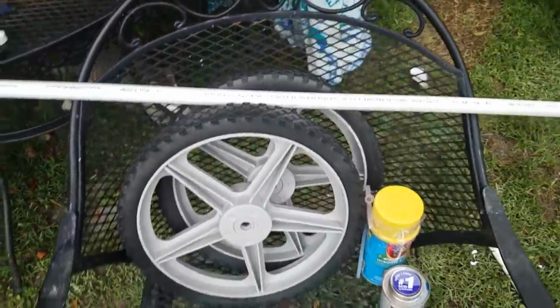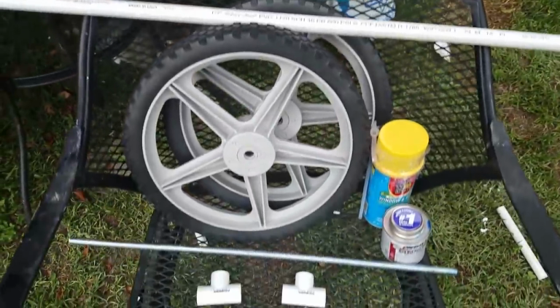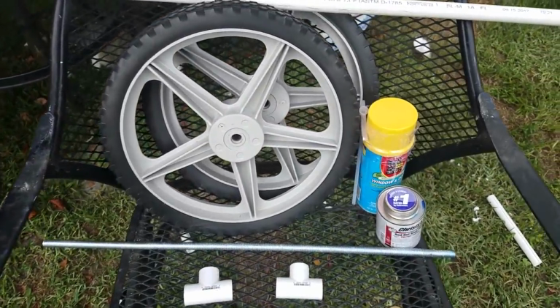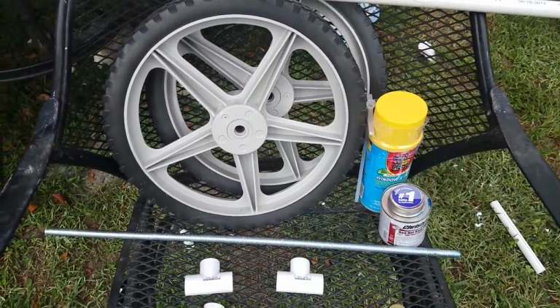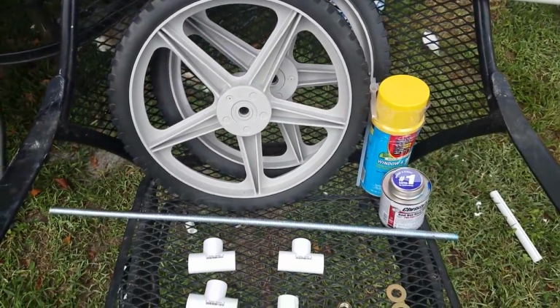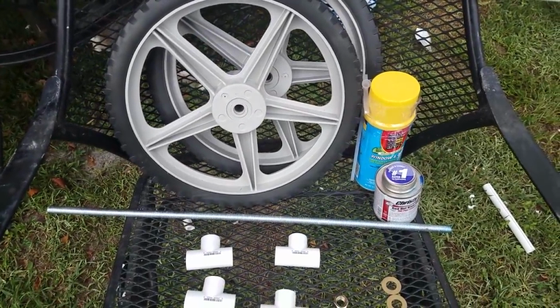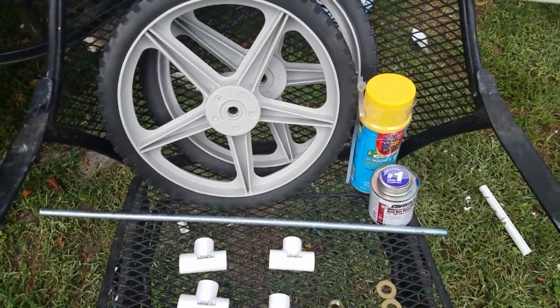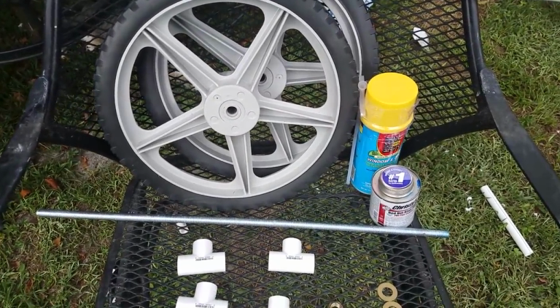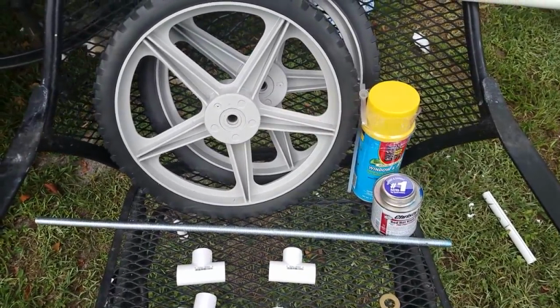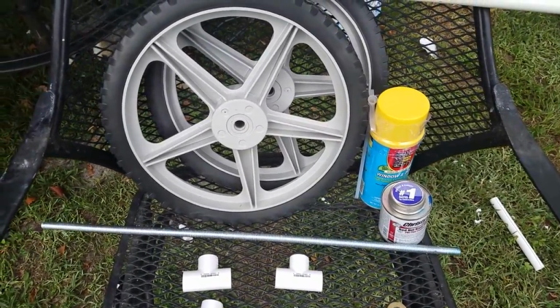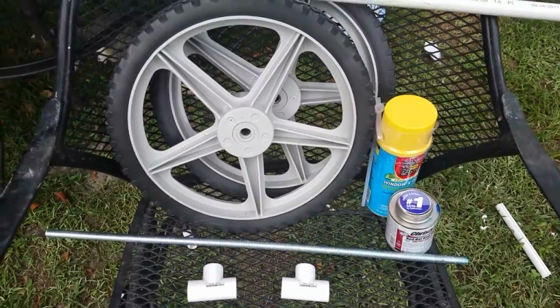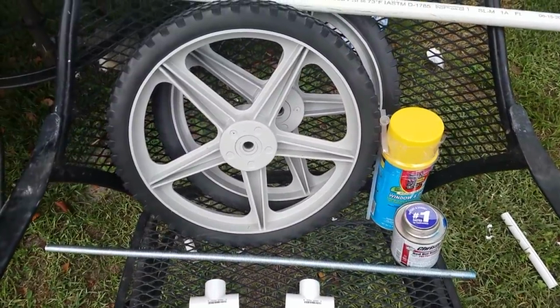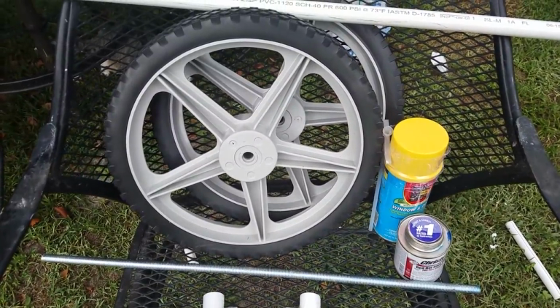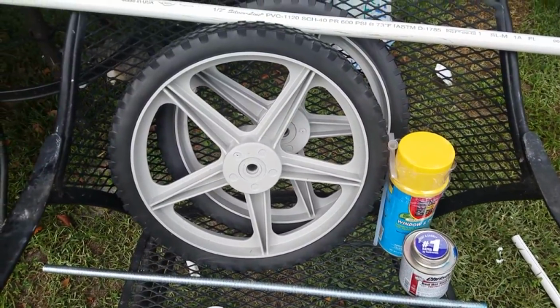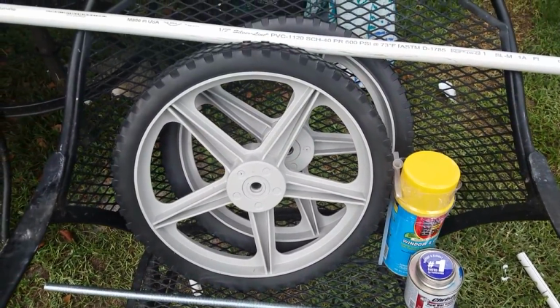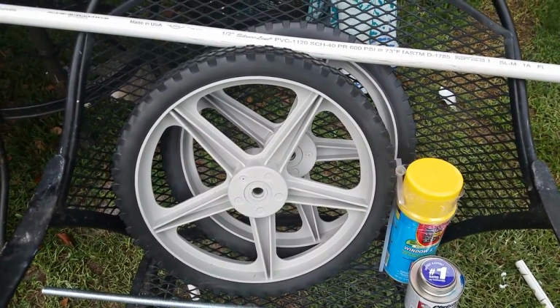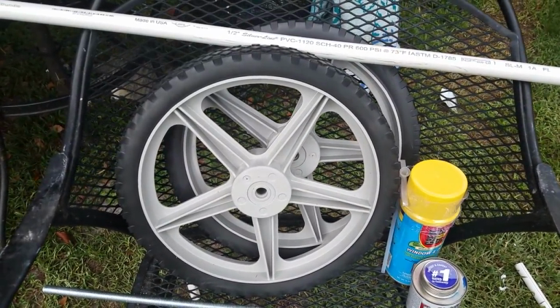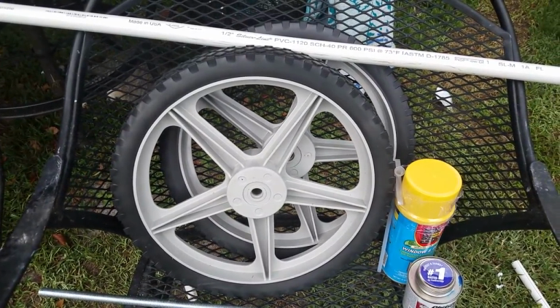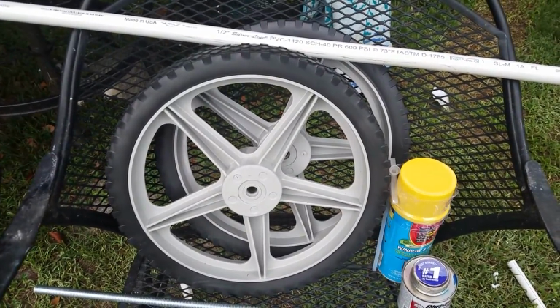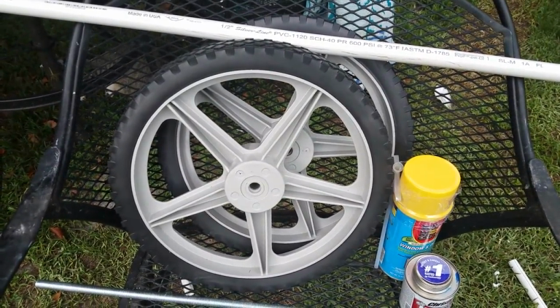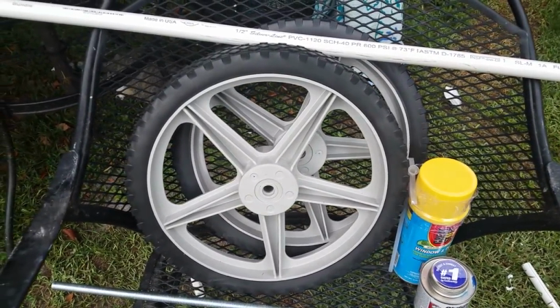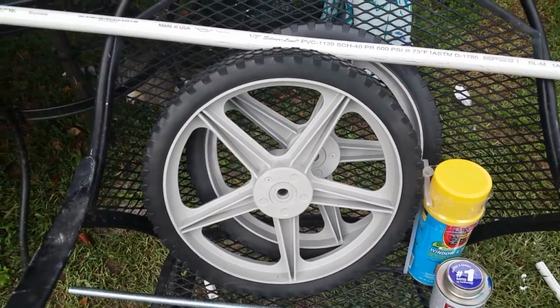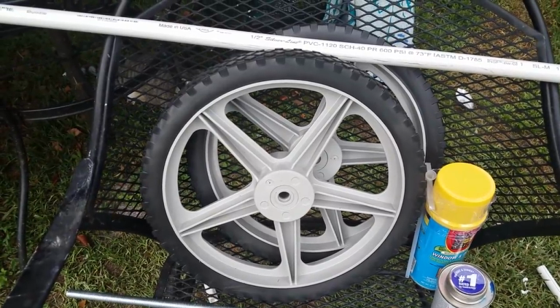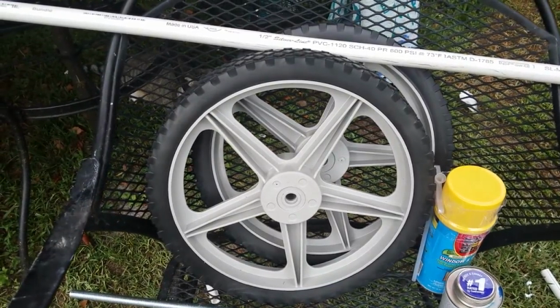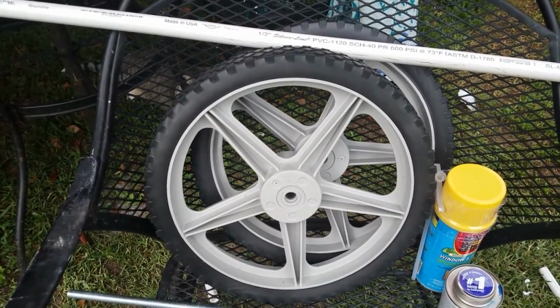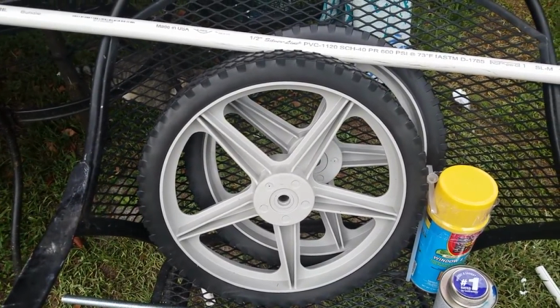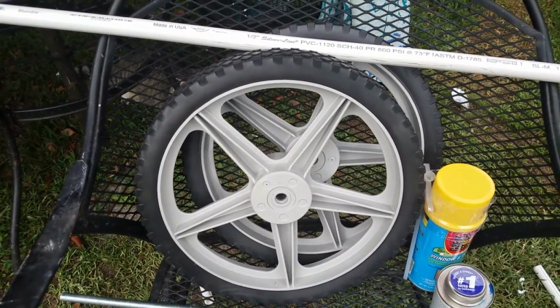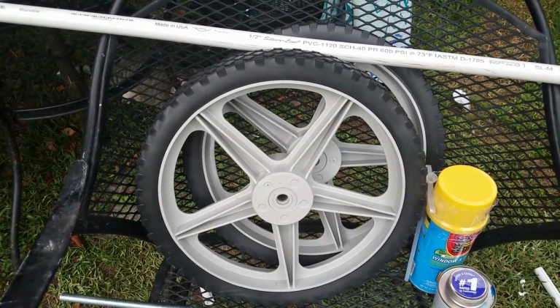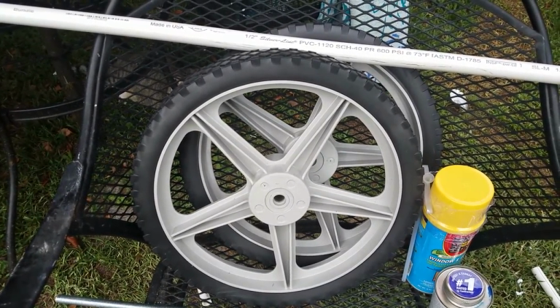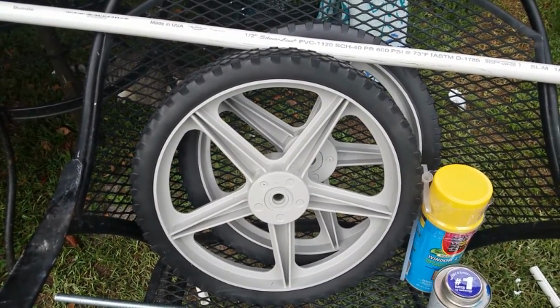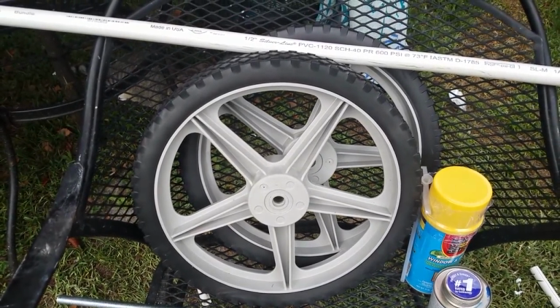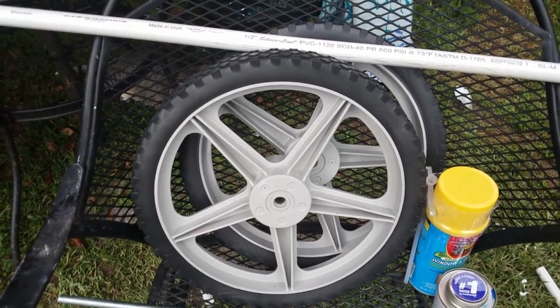Right now, the build is currently sitting at about $40. If you want to bring the cost of the build down, you would want to change the type of tires that you have, because this is the most expensive item in it. Right now, if you ran with an eight inch tire, you could bring the cost of the build down to about $25-ish.